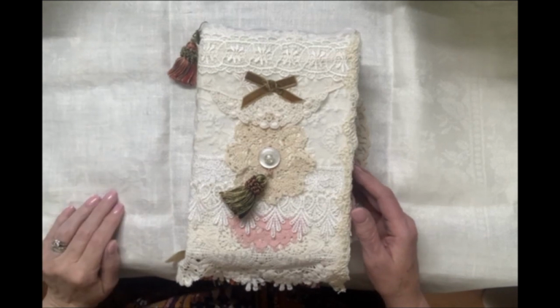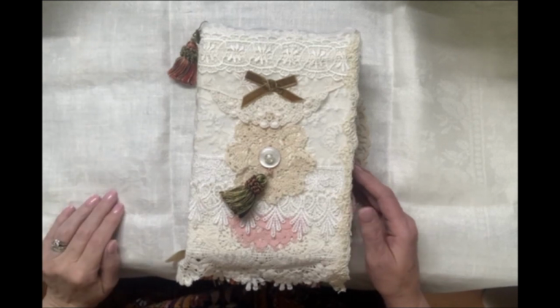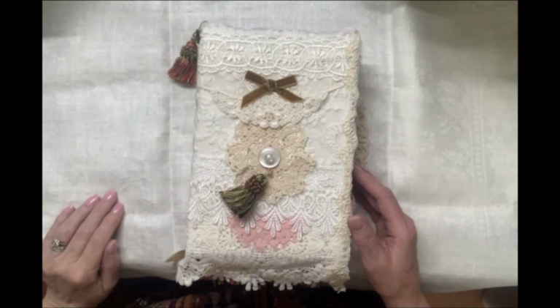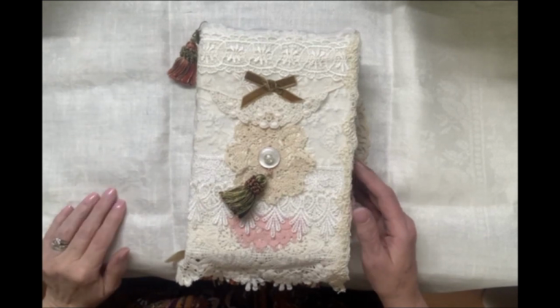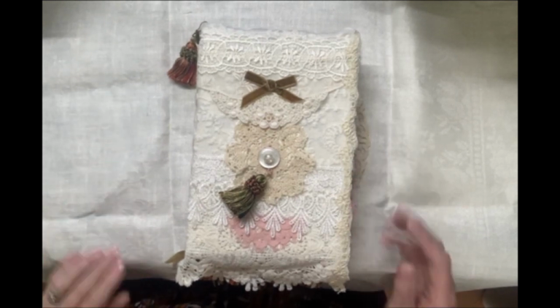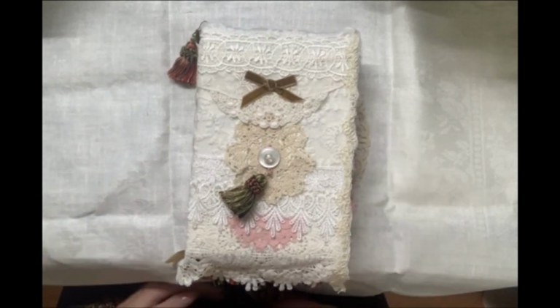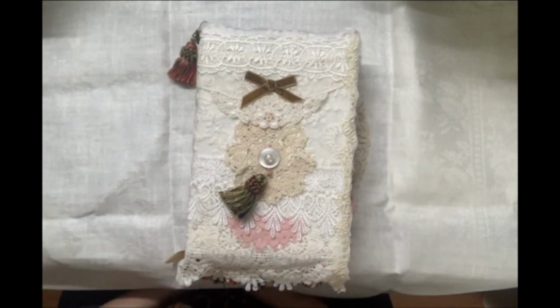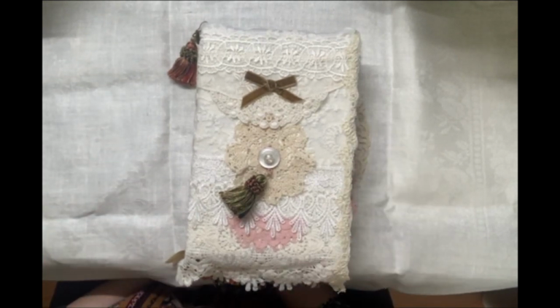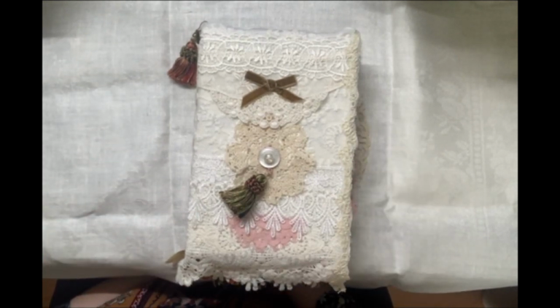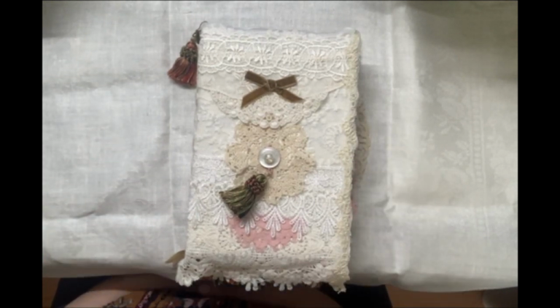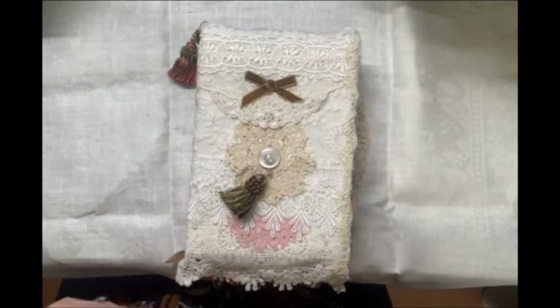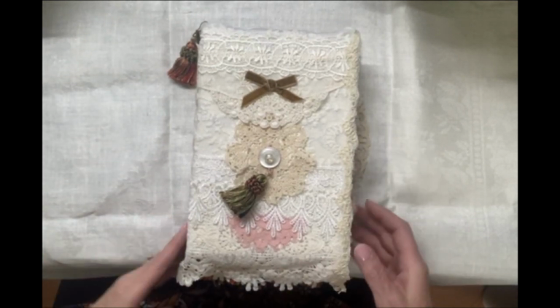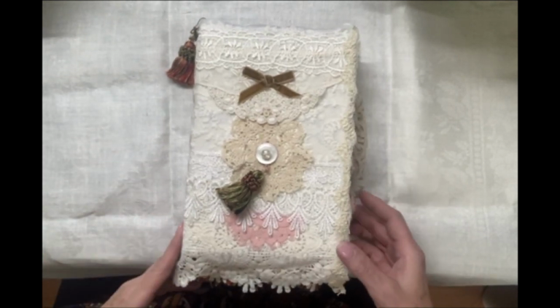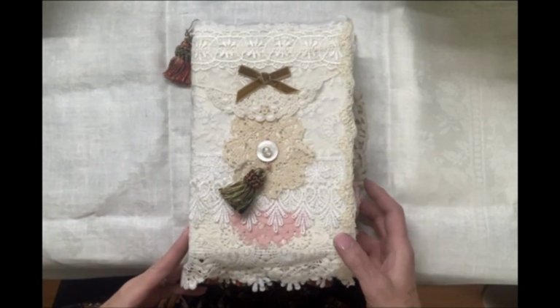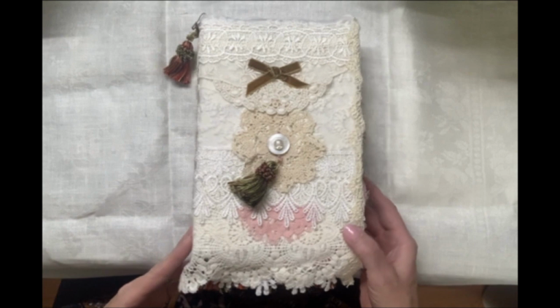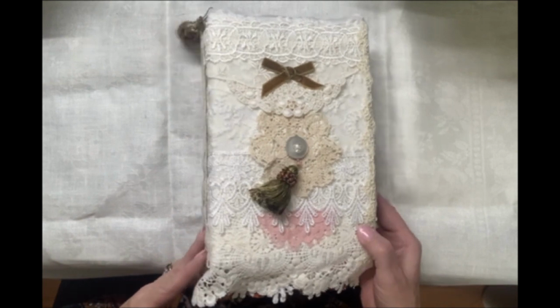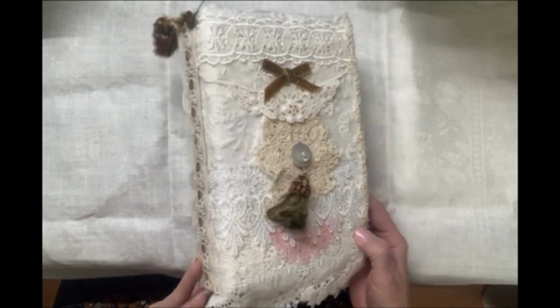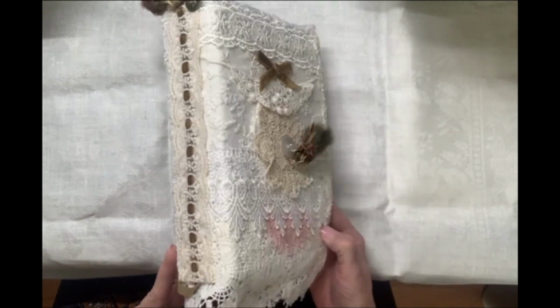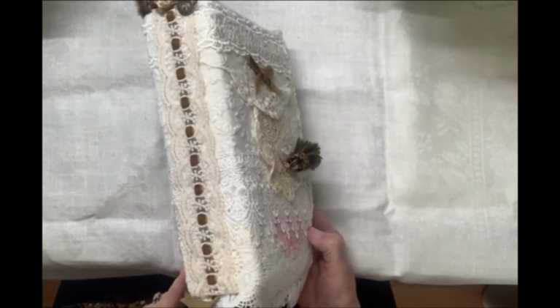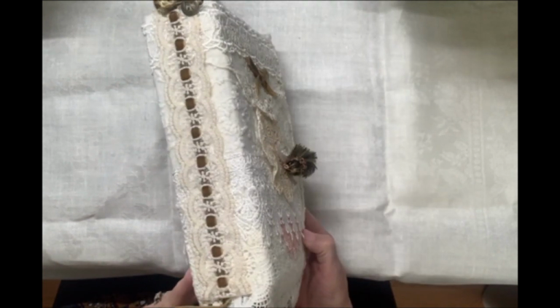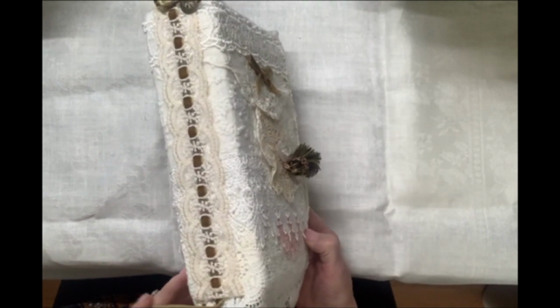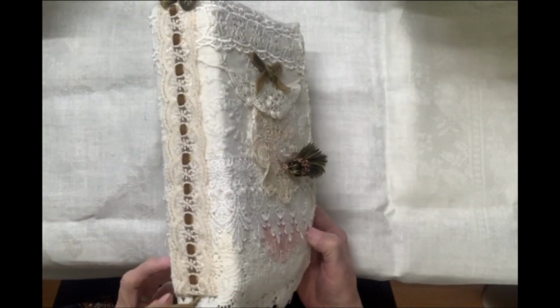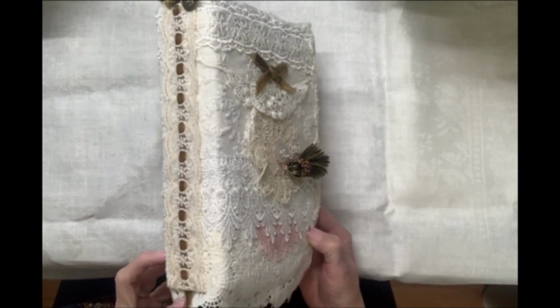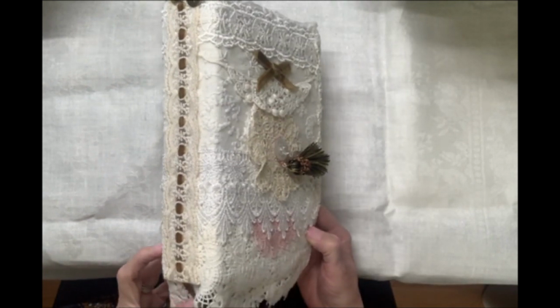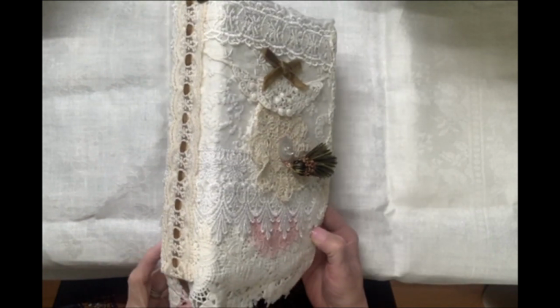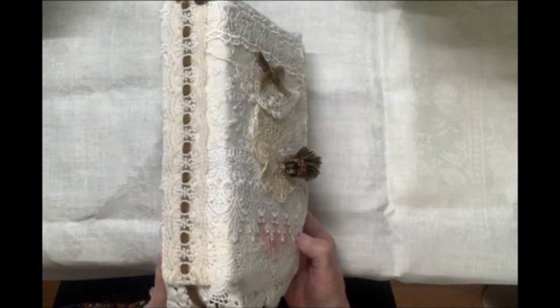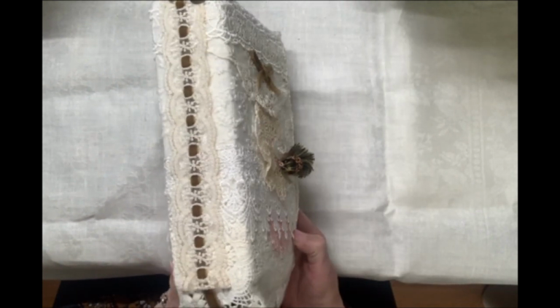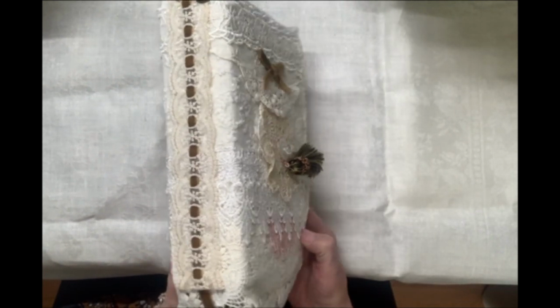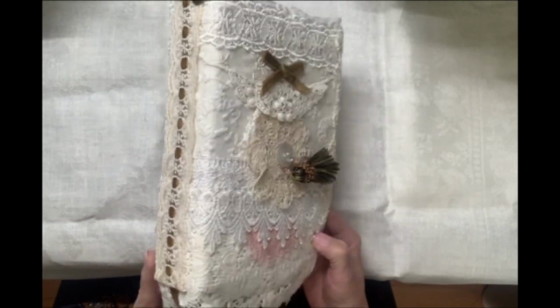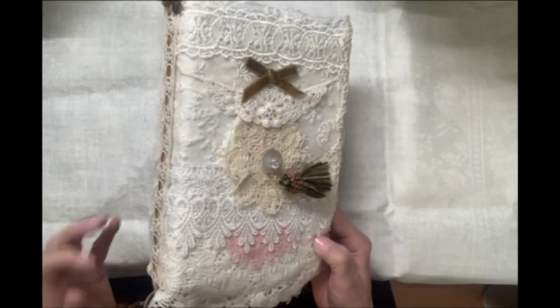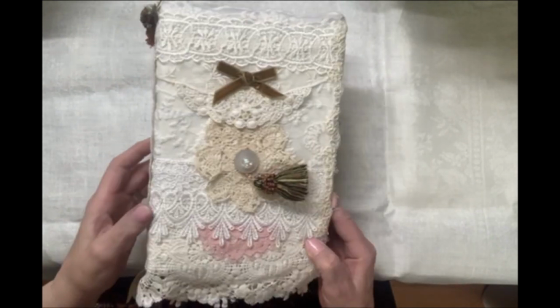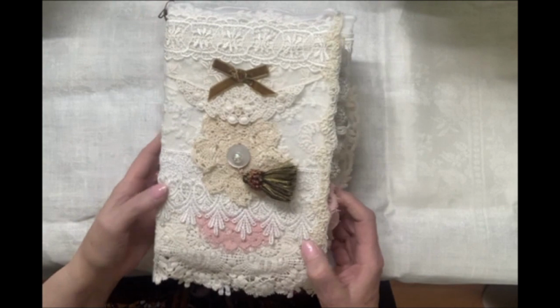Hello, everyone. I am here today to show you one of my journals that will be in my Etsy shop as soon as my Etsy shop is up and going.